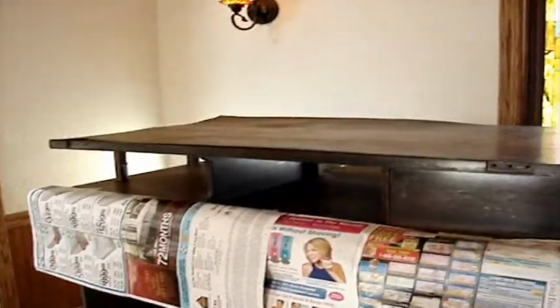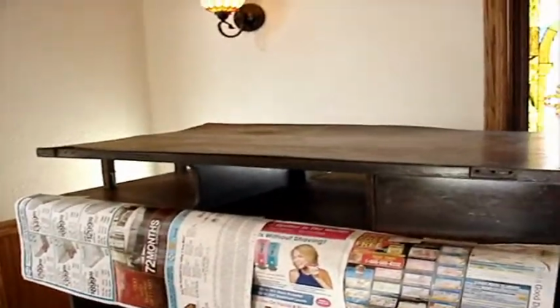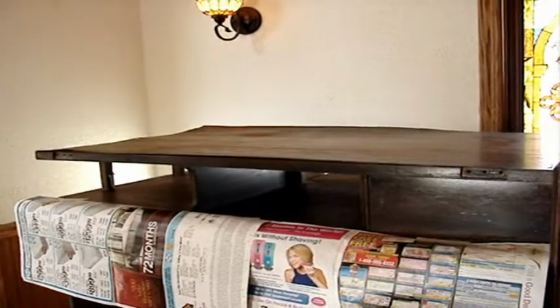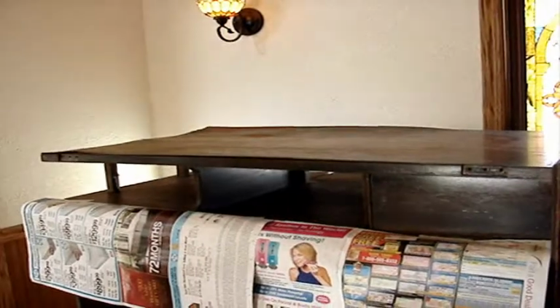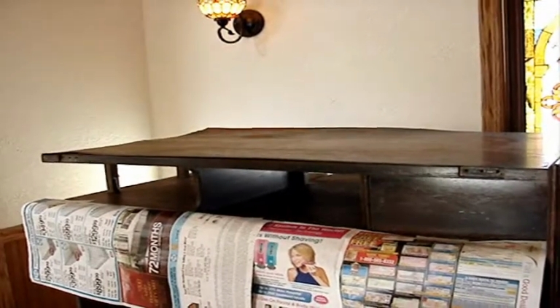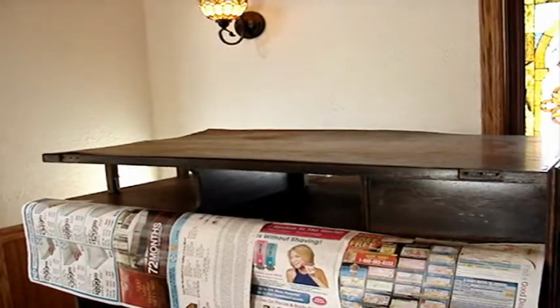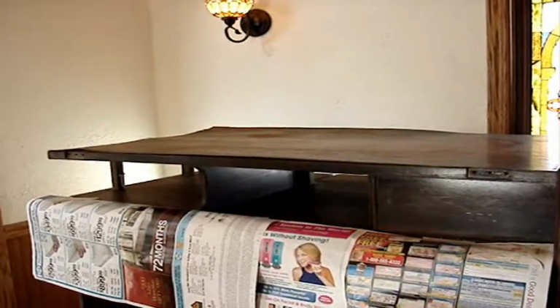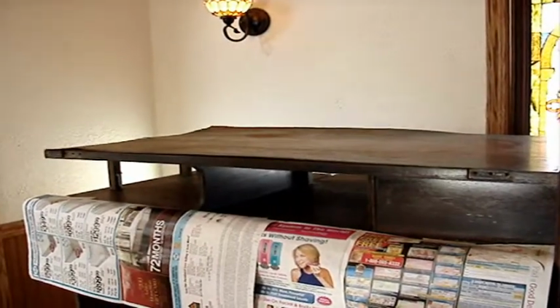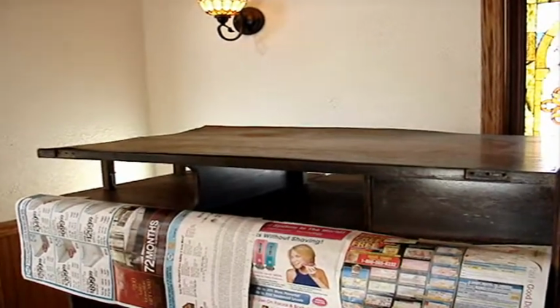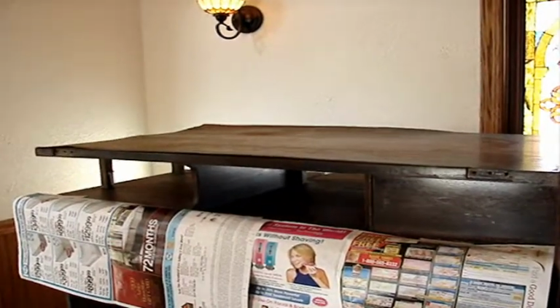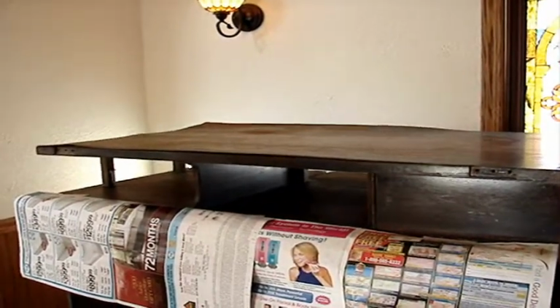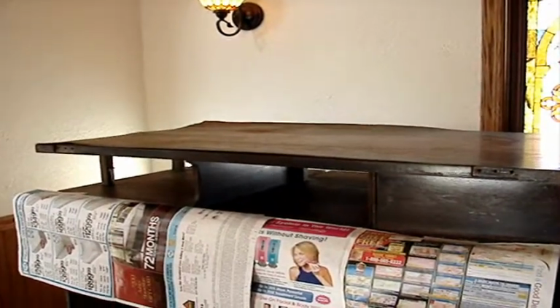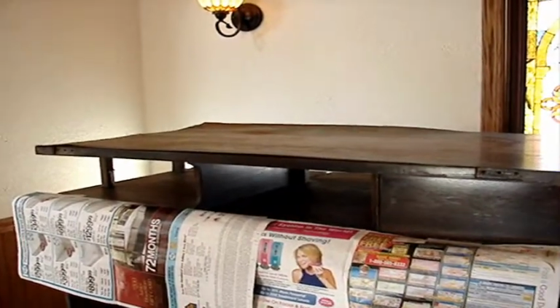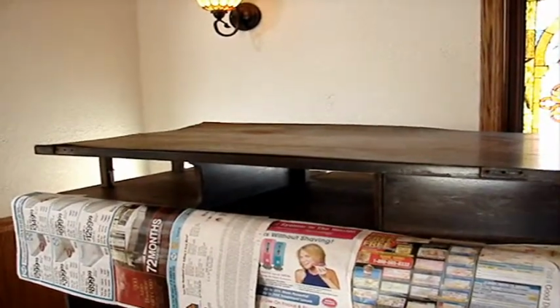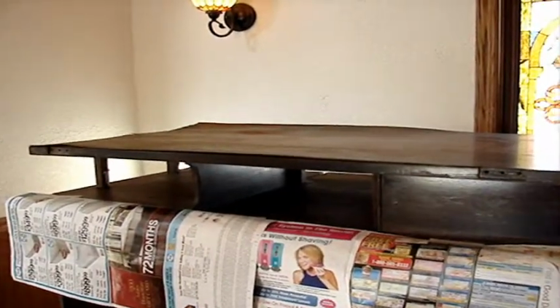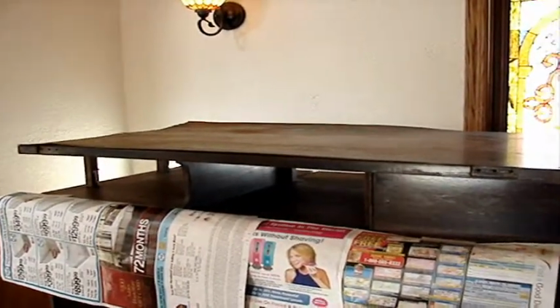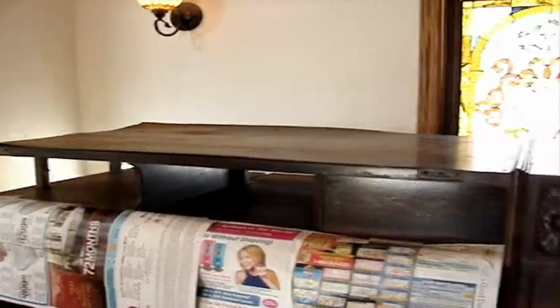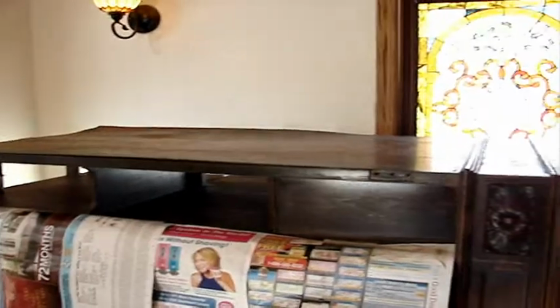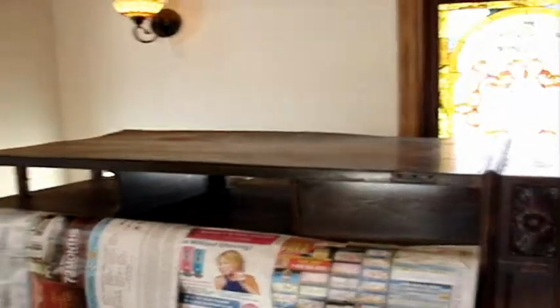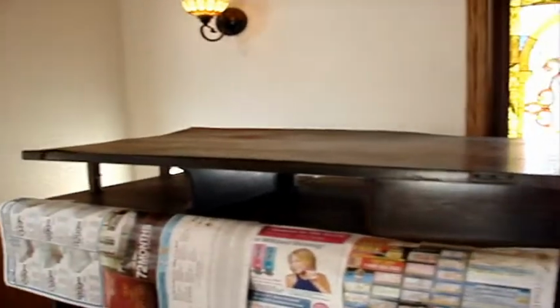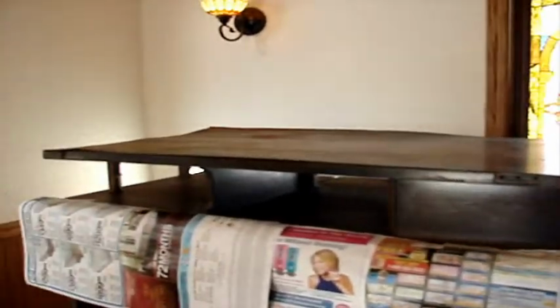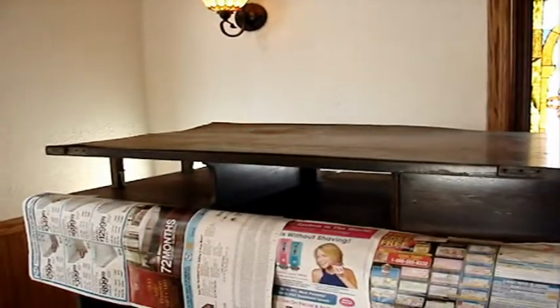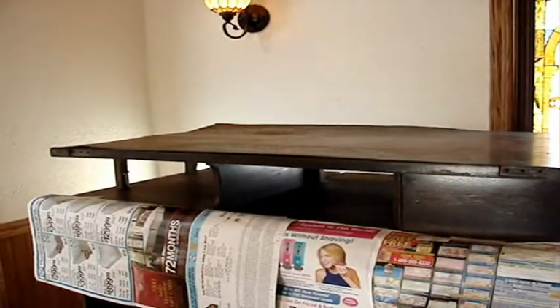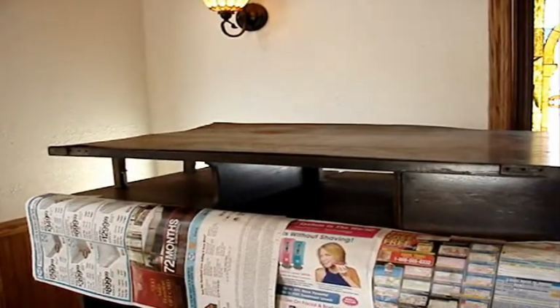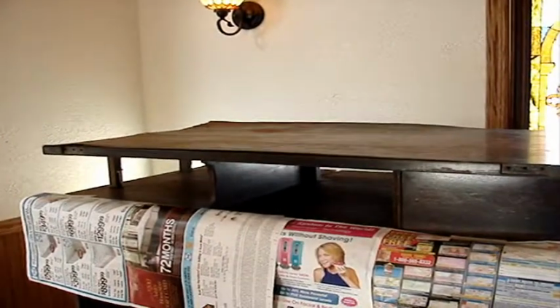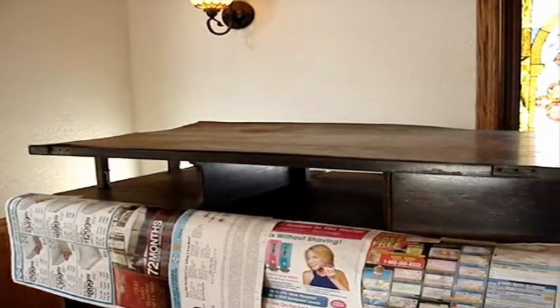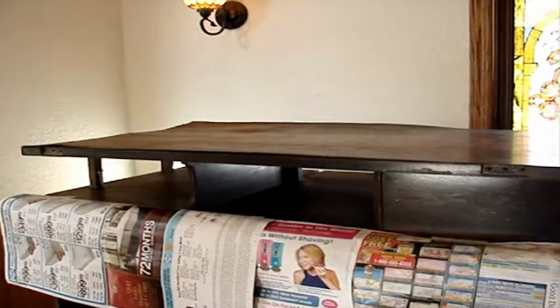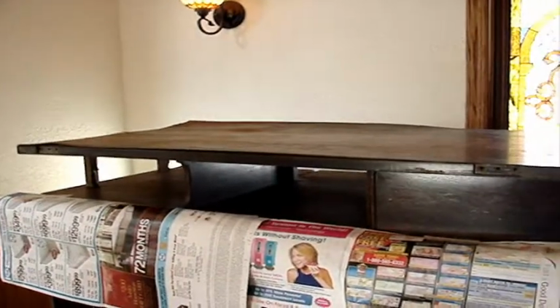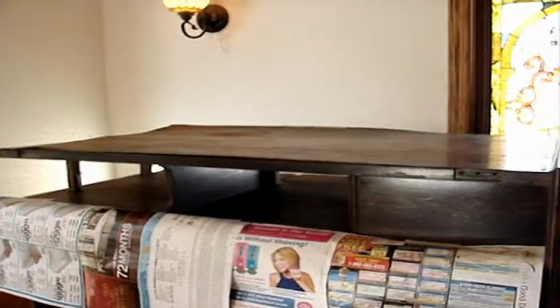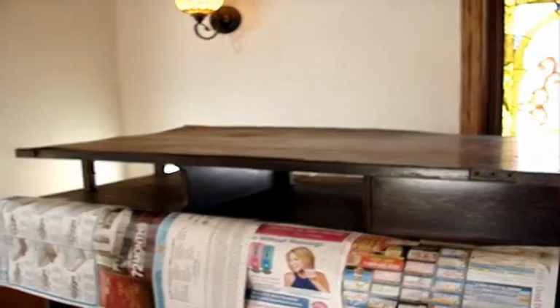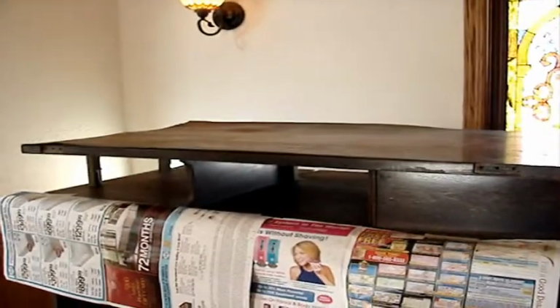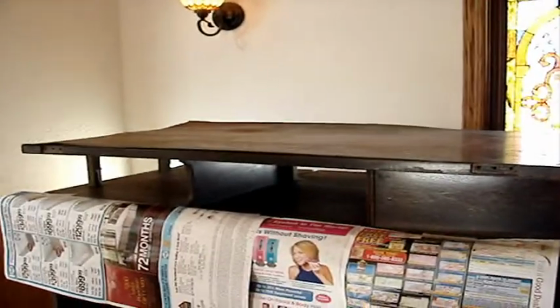I'm still working on the base that I took off, and hopefully I'll make some more progress on this thing during the week. That's about it for now.